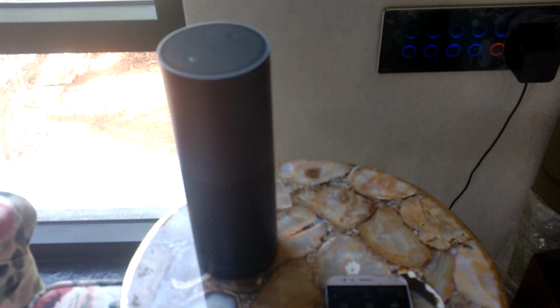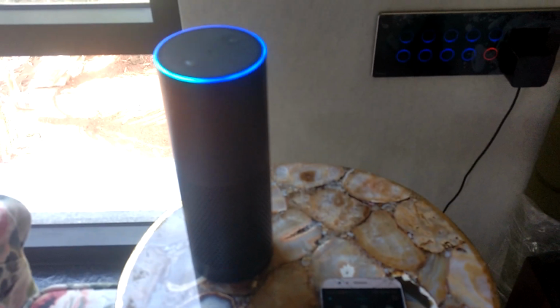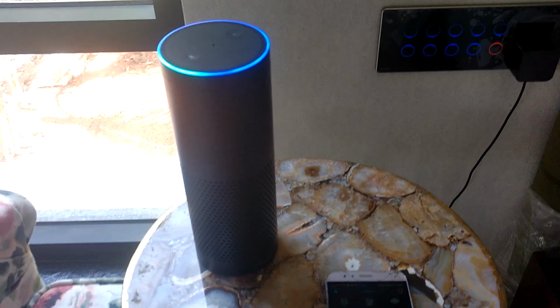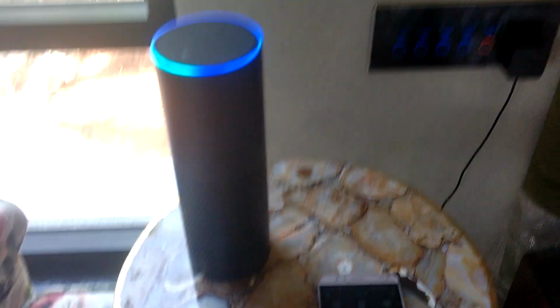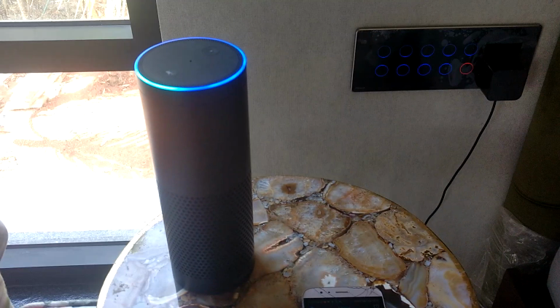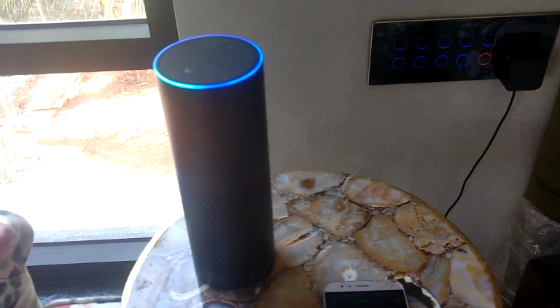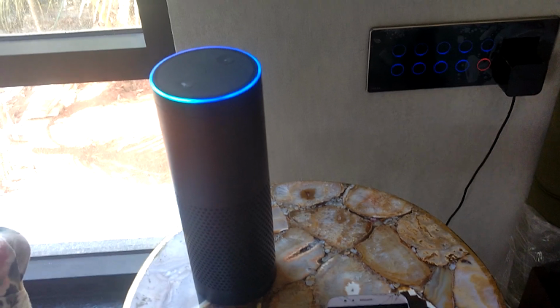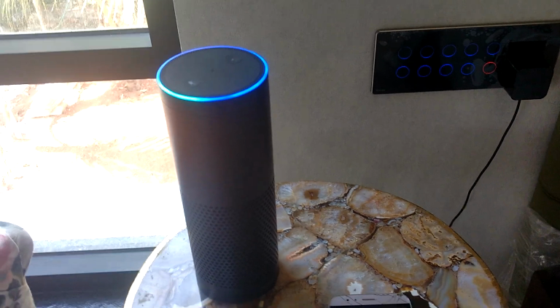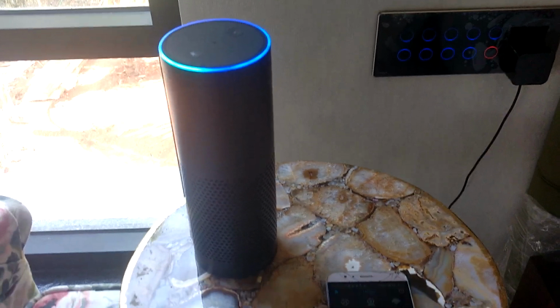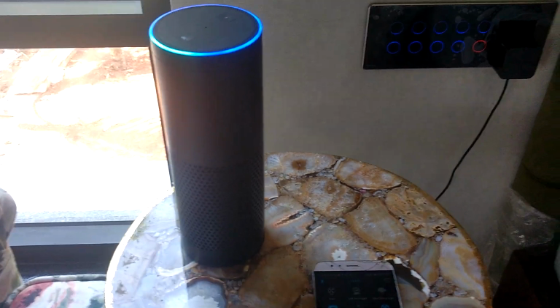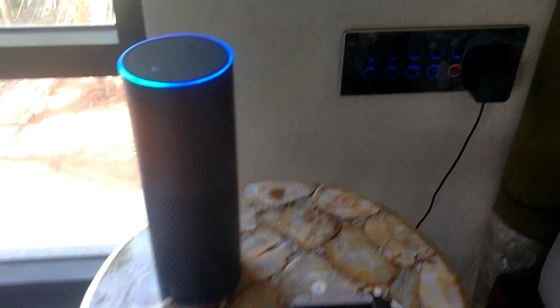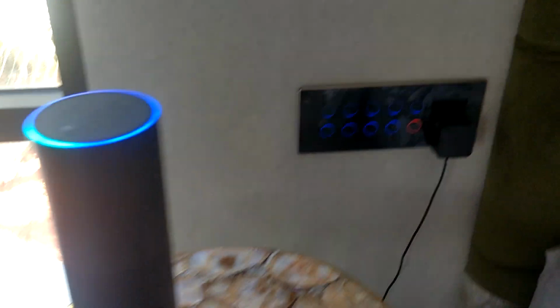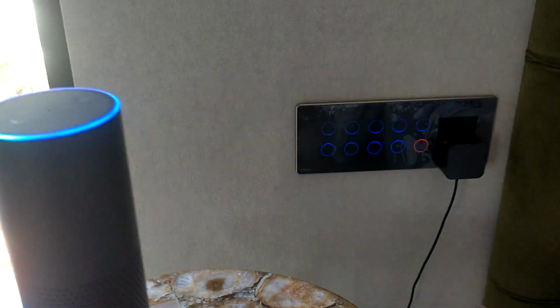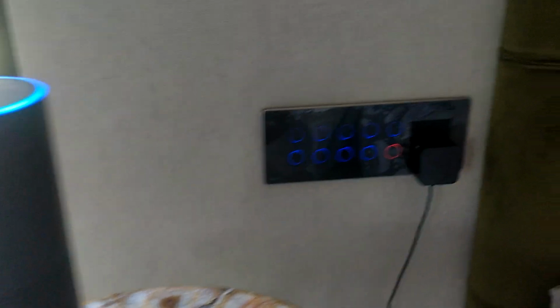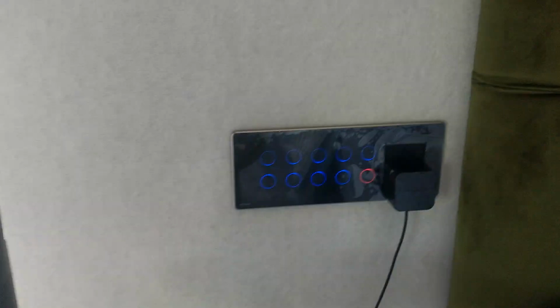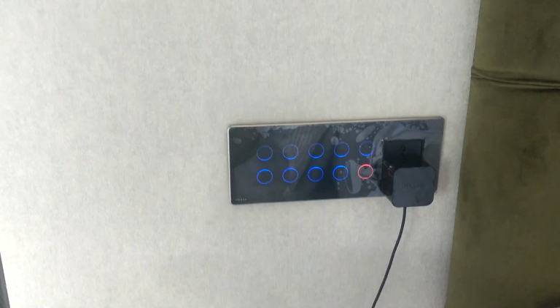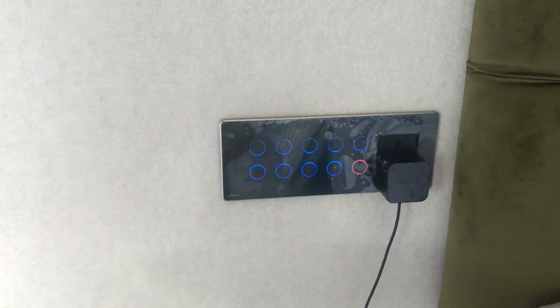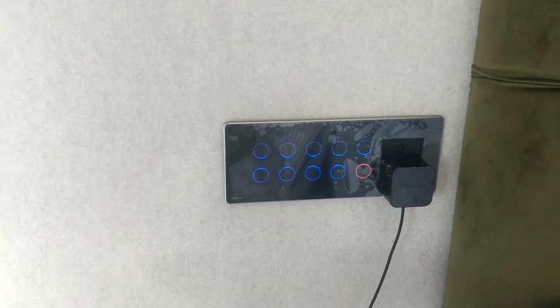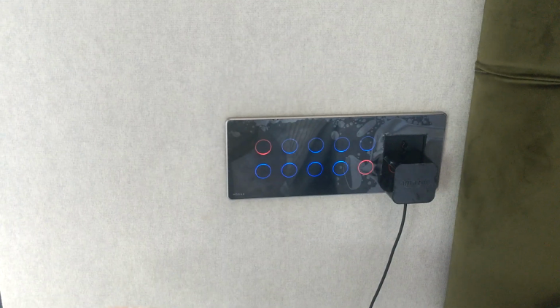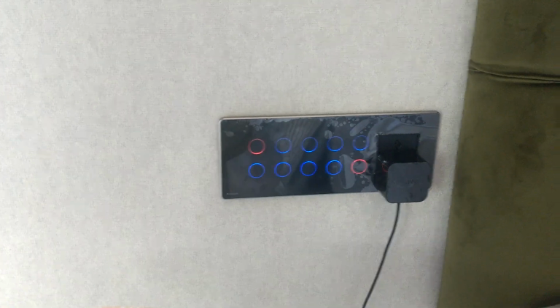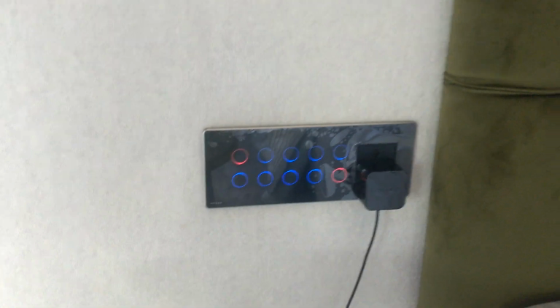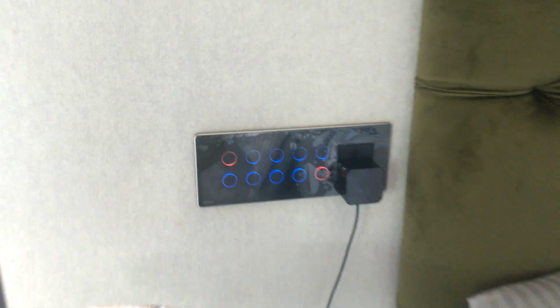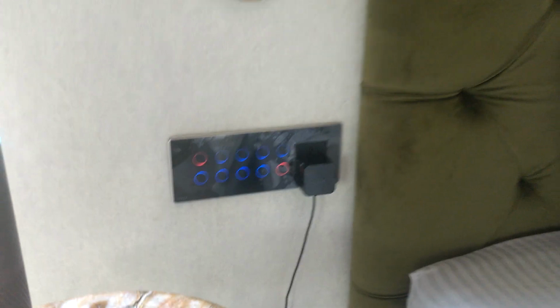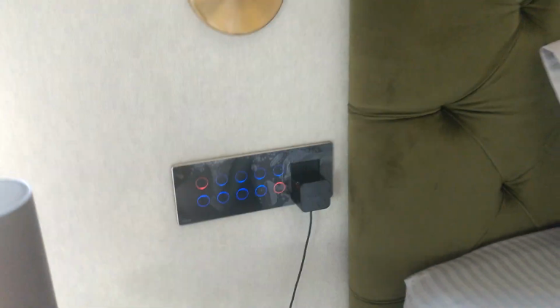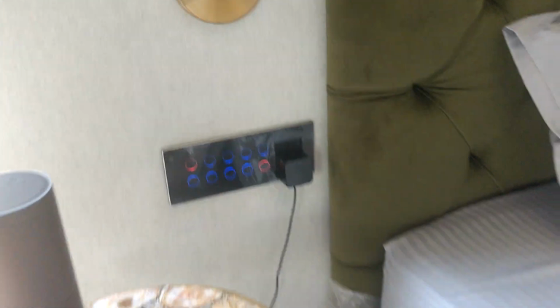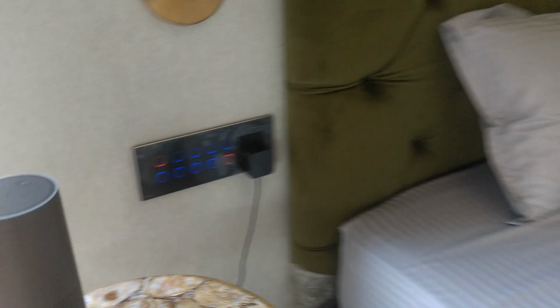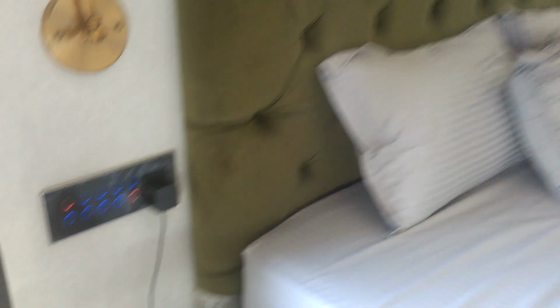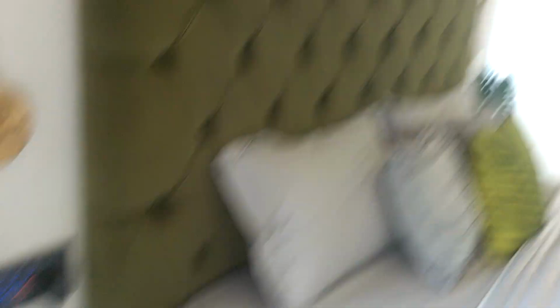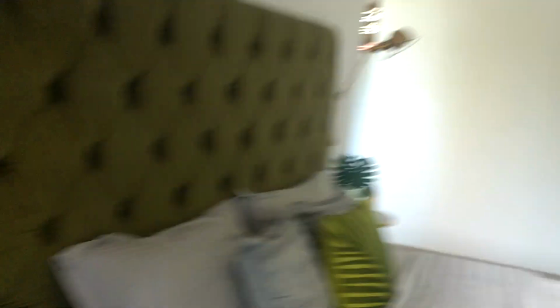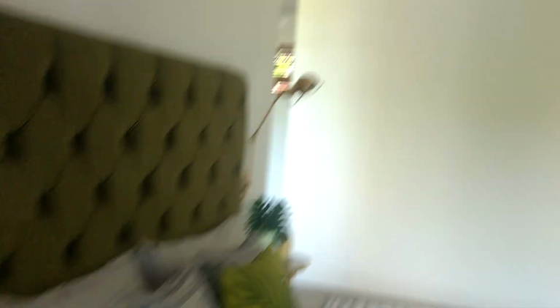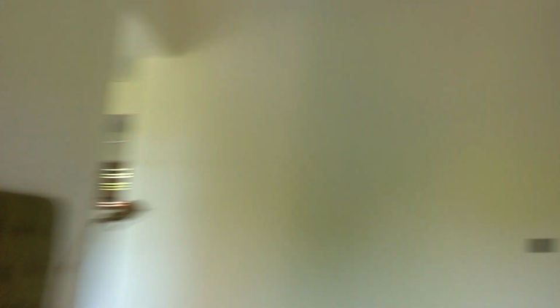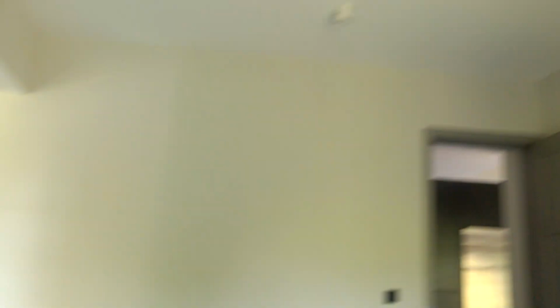Alexa, turn master fan on. Okay. As you can see, the fan has been turned on.